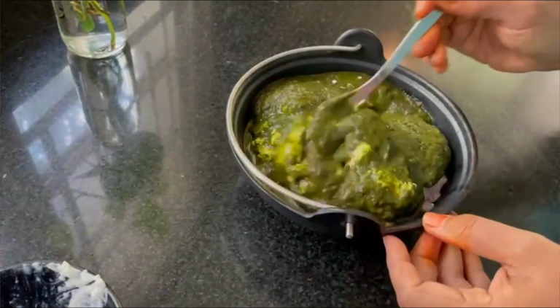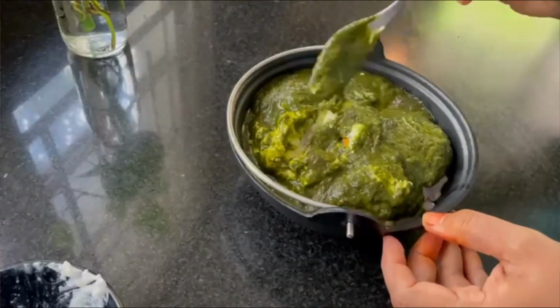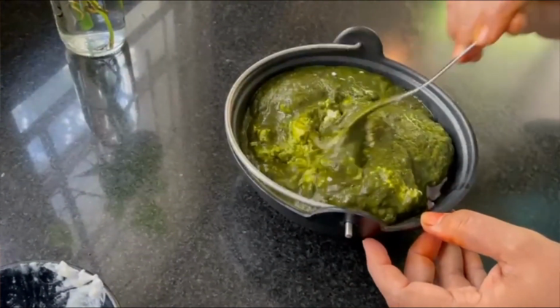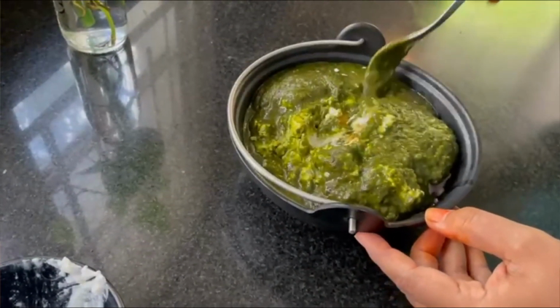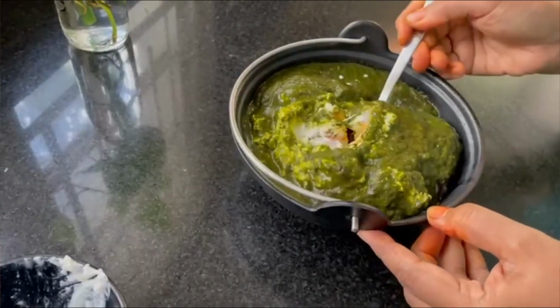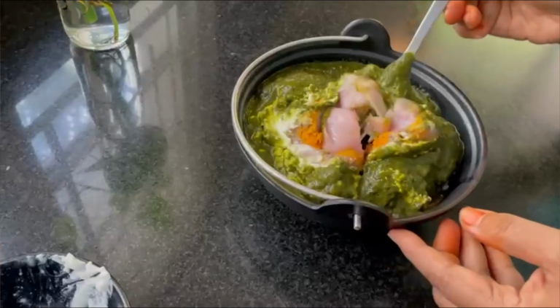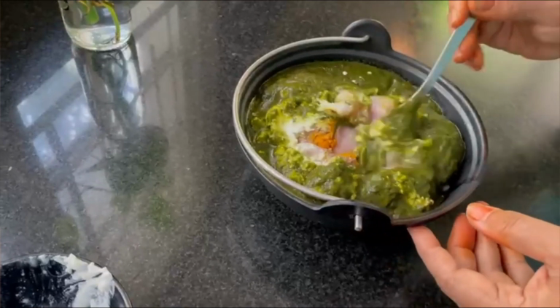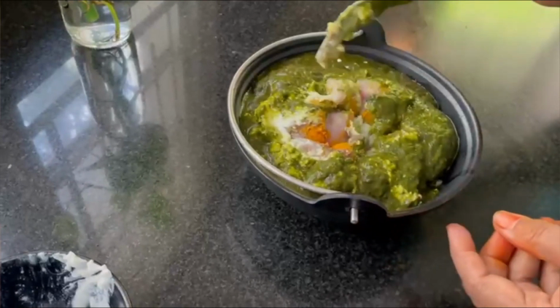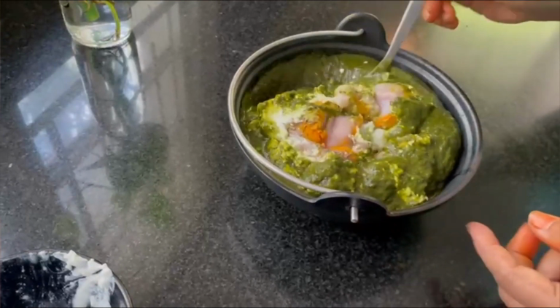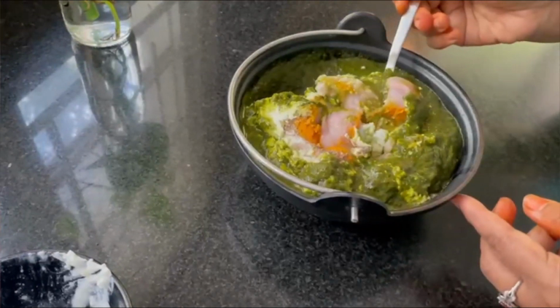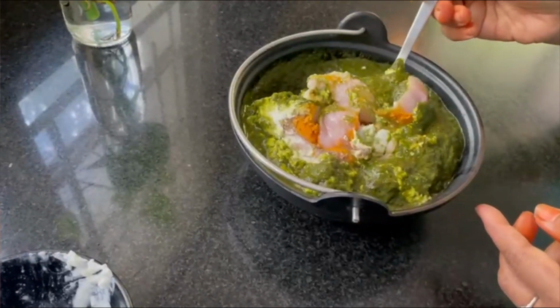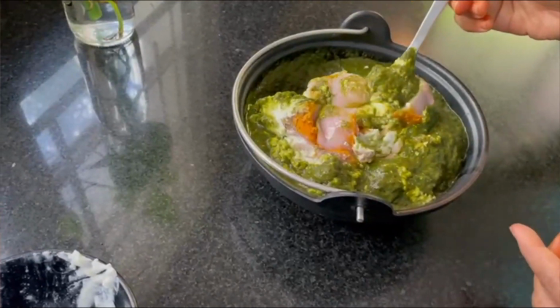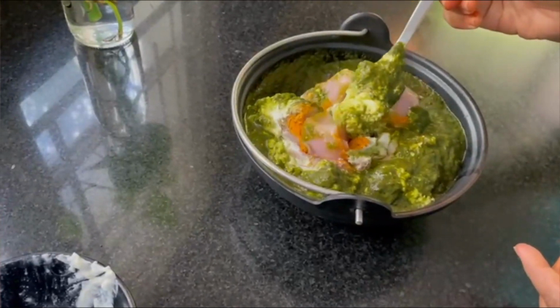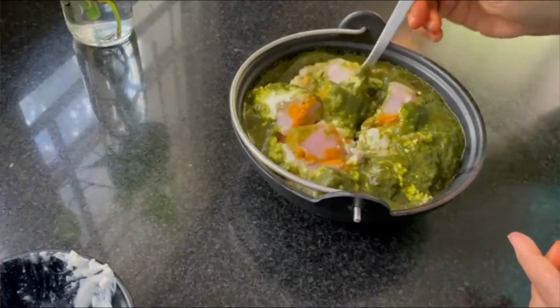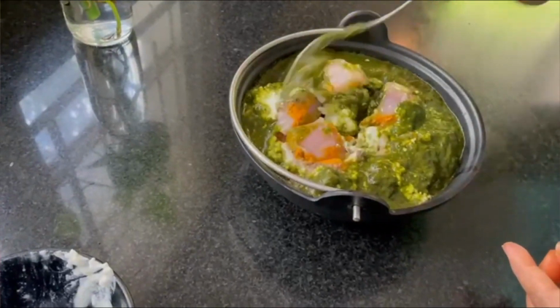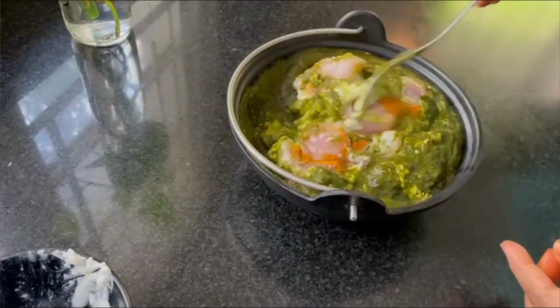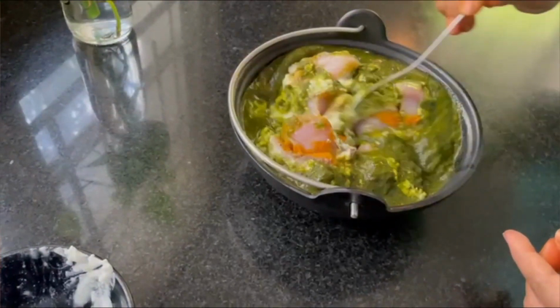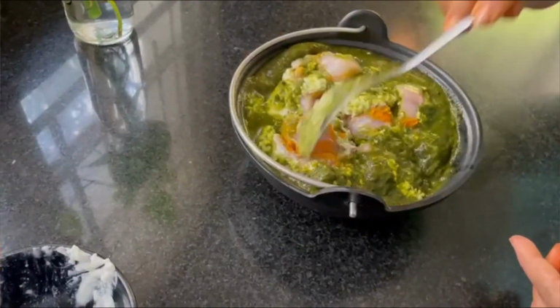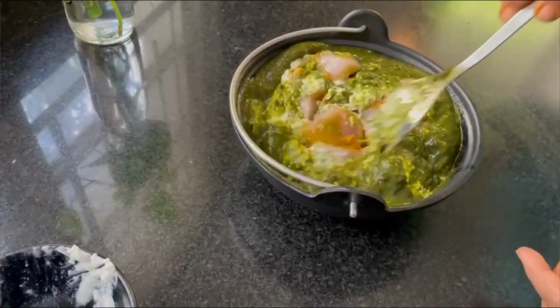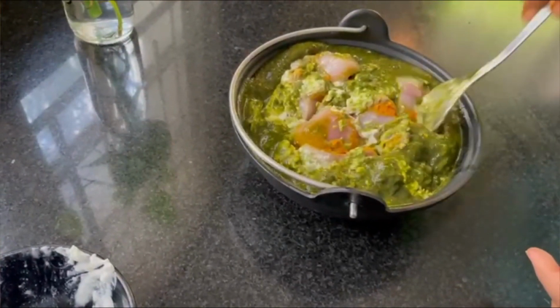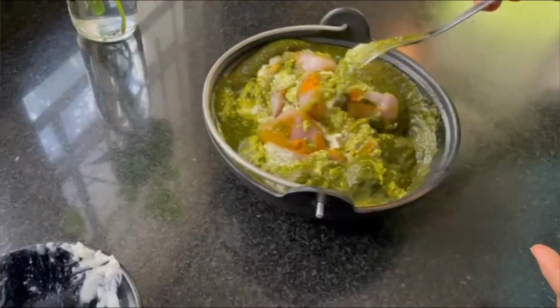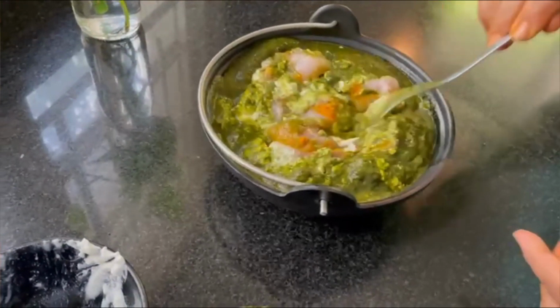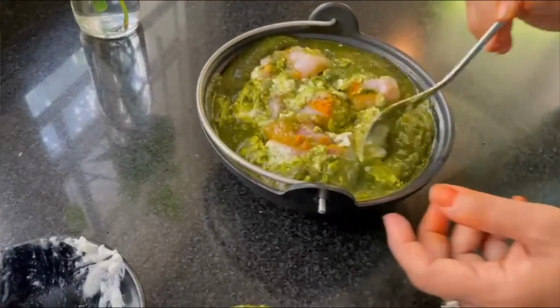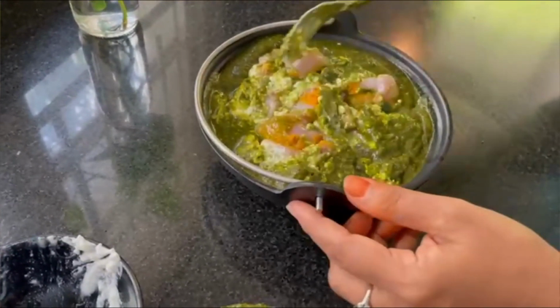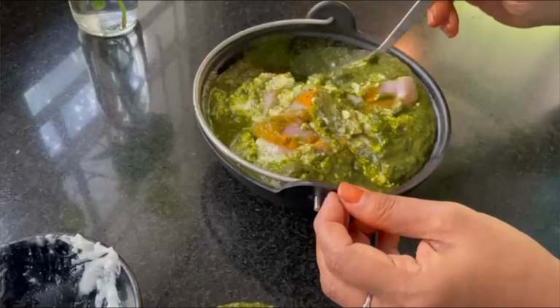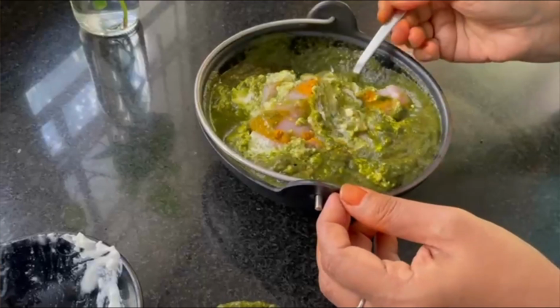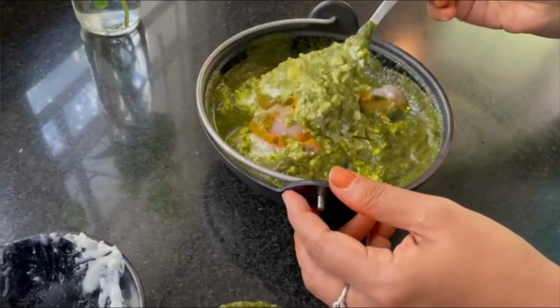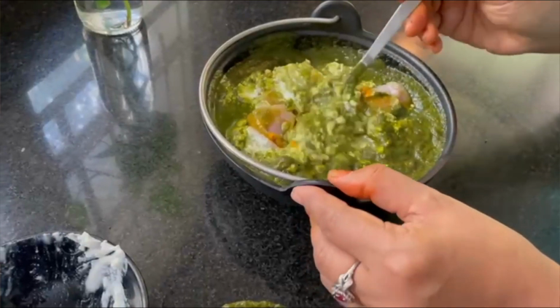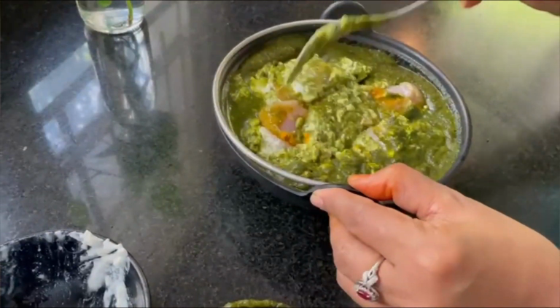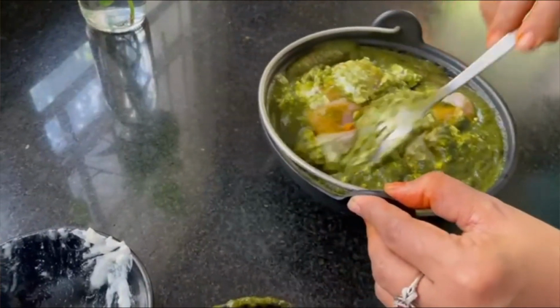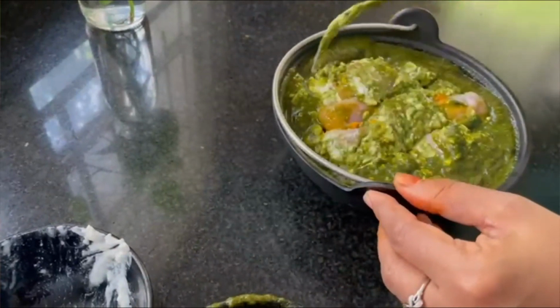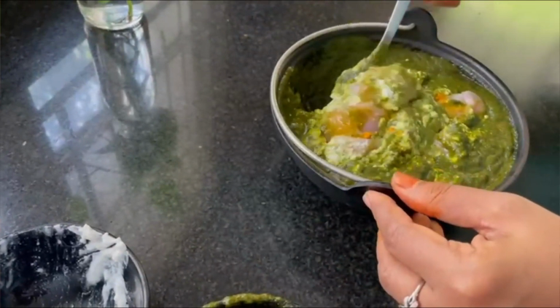The chicken is very good. Mix it well and then add the chicken to the freezer to marinate.